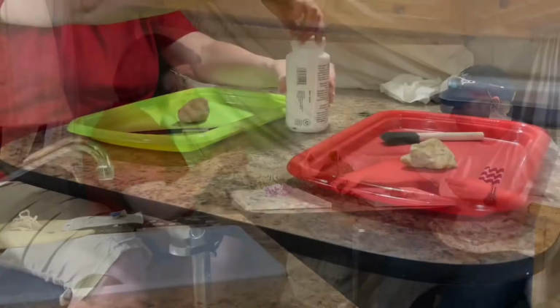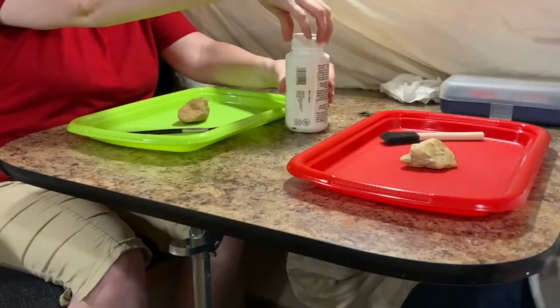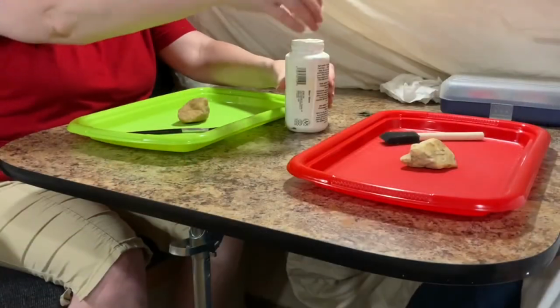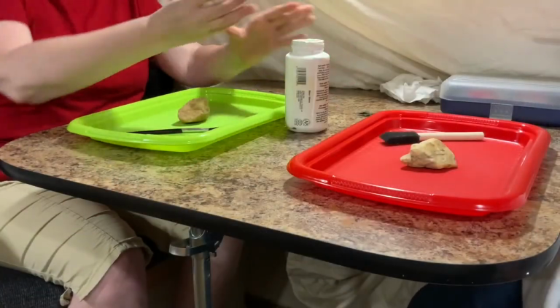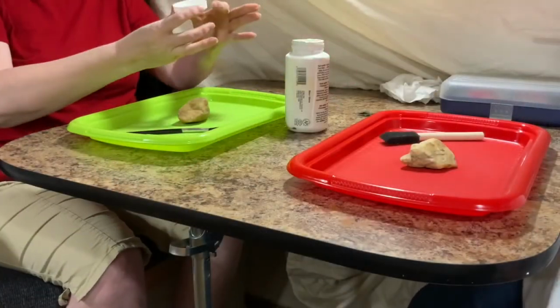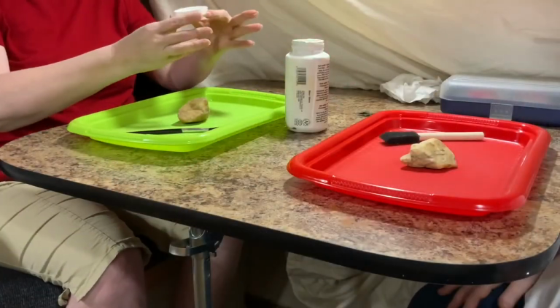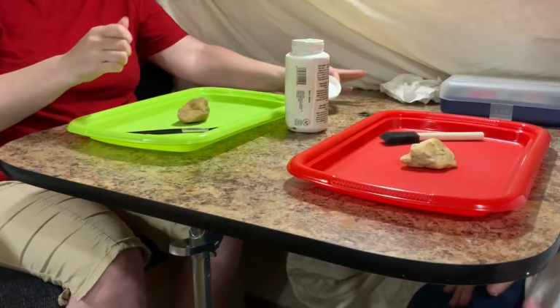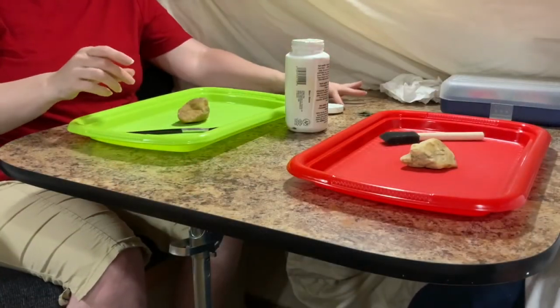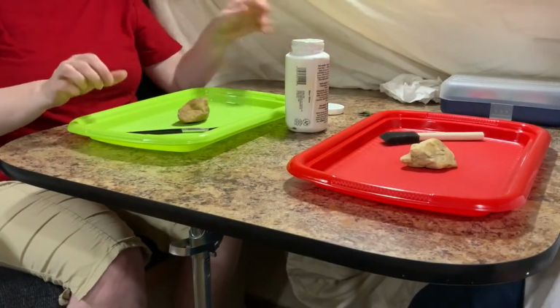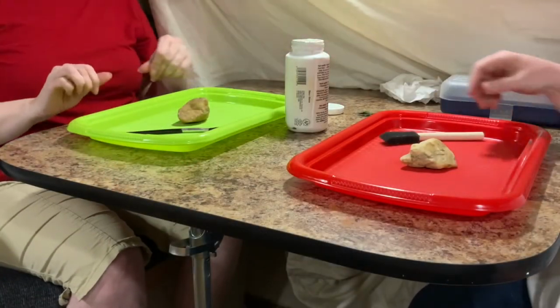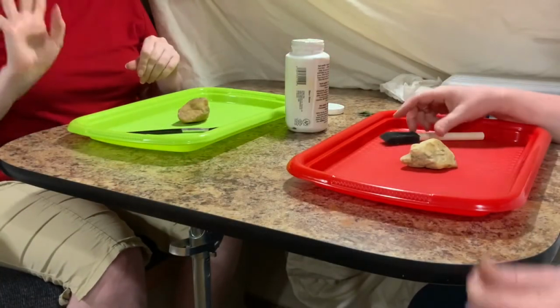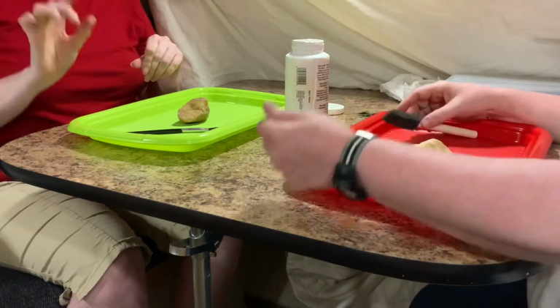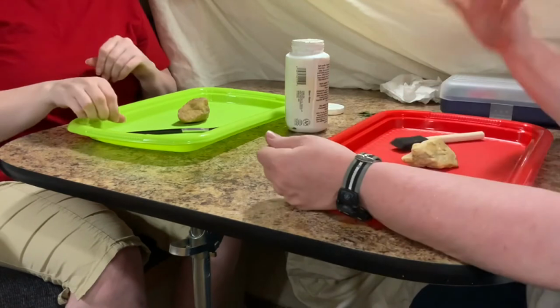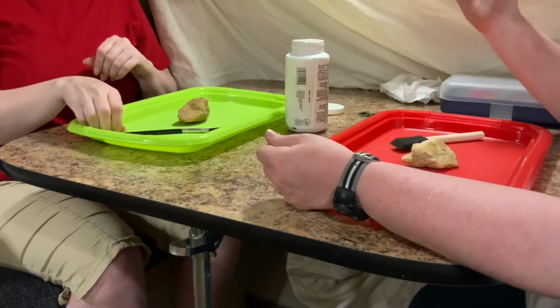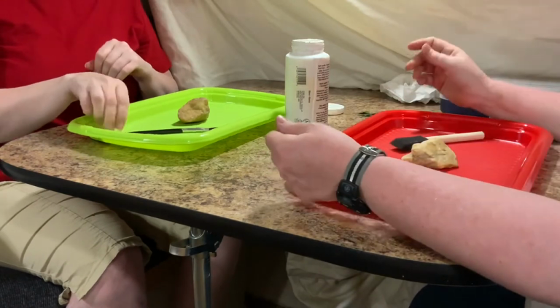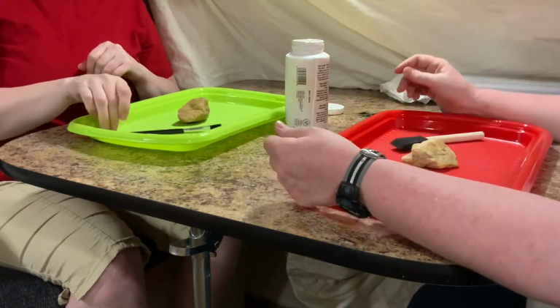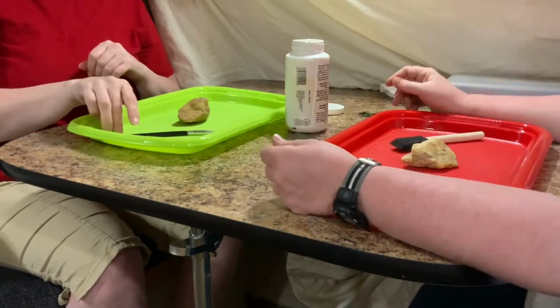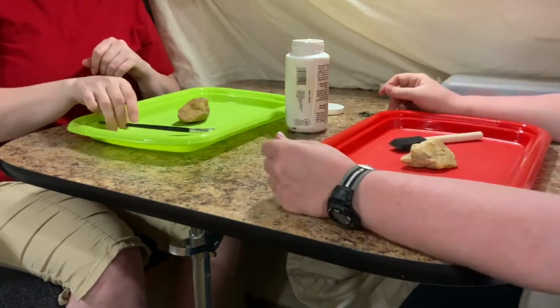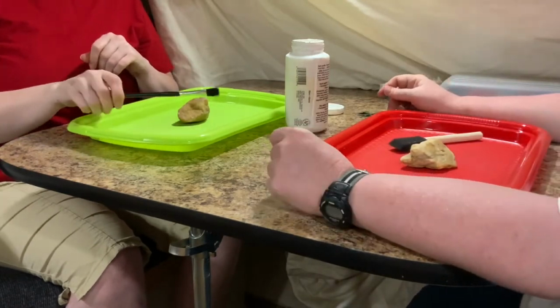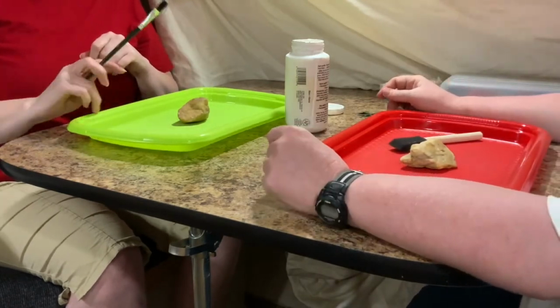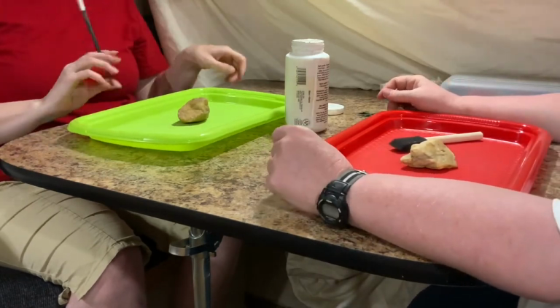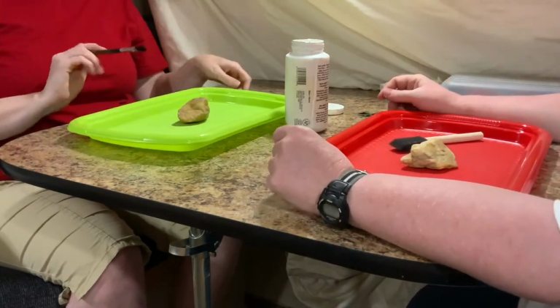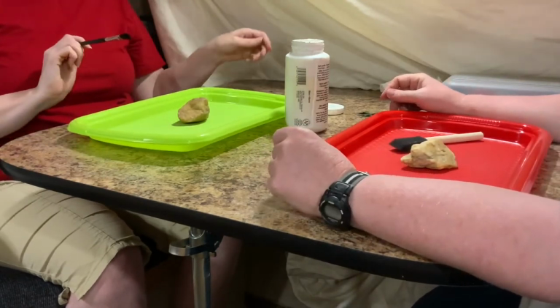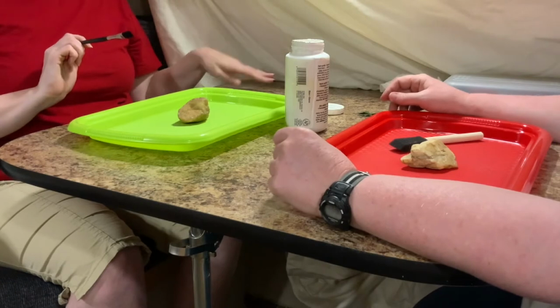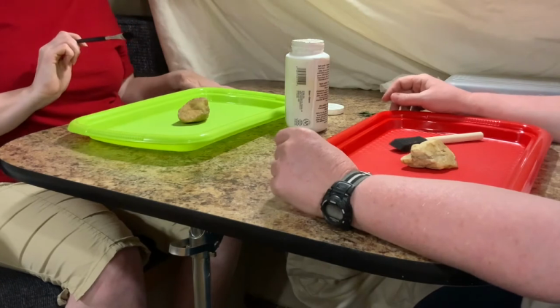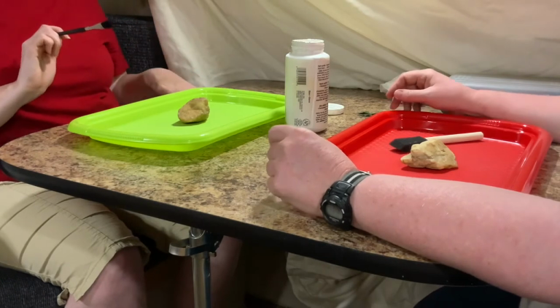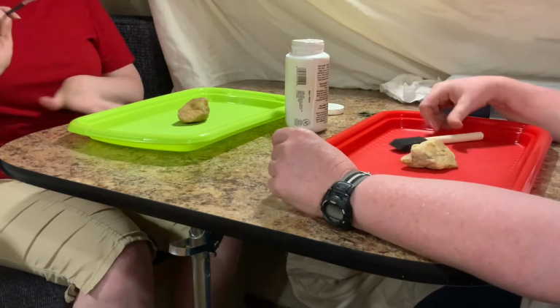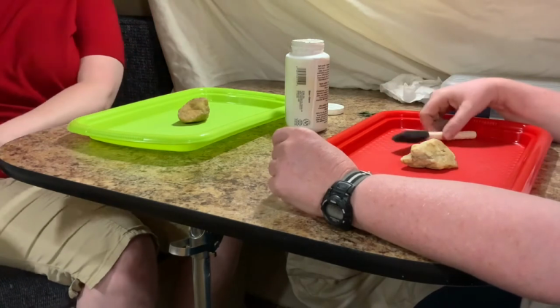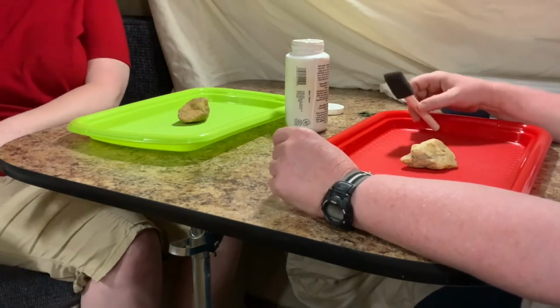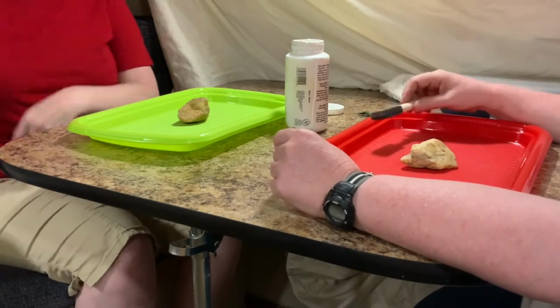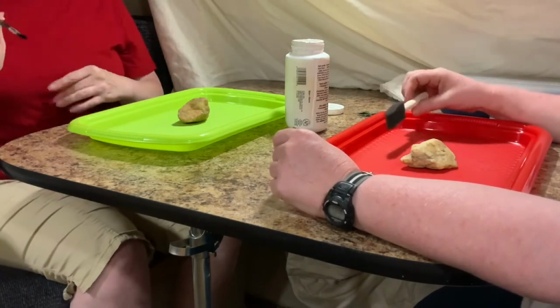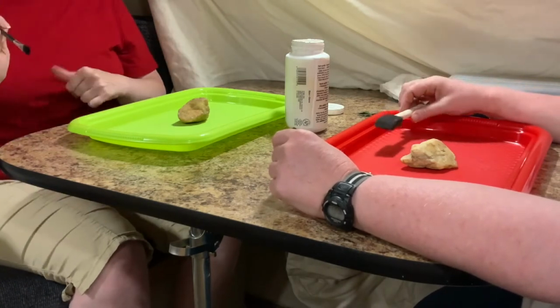Welcome back everybody to Chaos Arts and Crafts with Melissa and Jen. Some of you may have already finished your first project of painting your canvas with things from nature. This project is also going to involve some nature things.